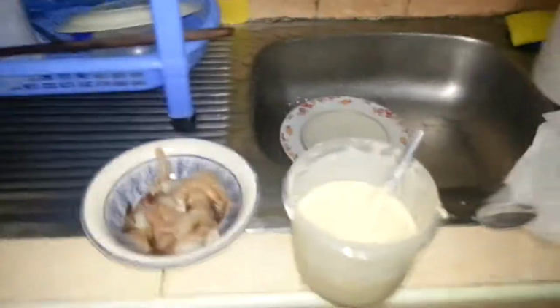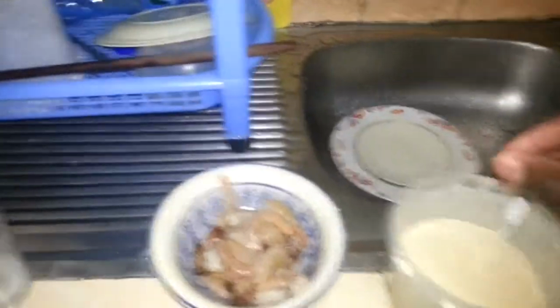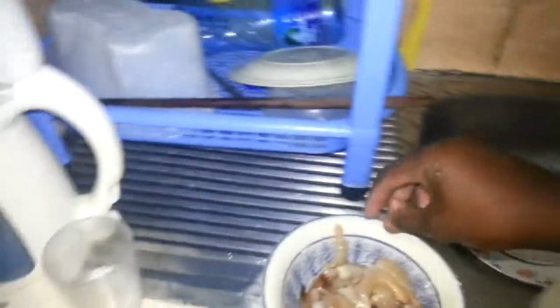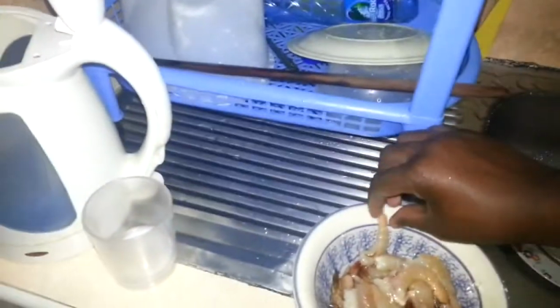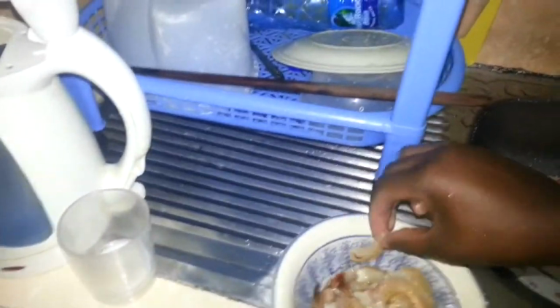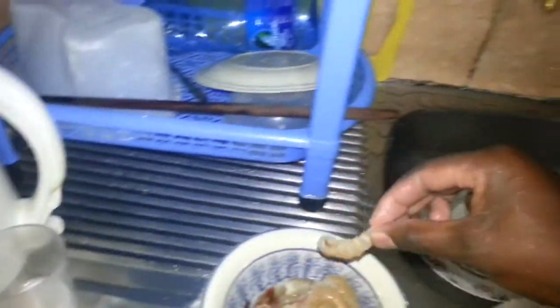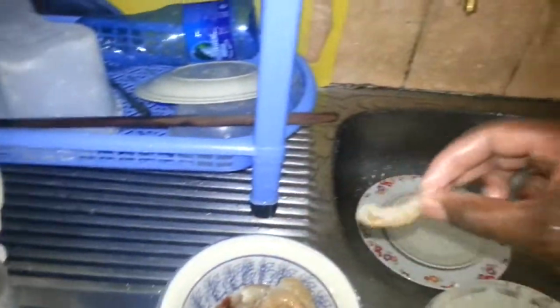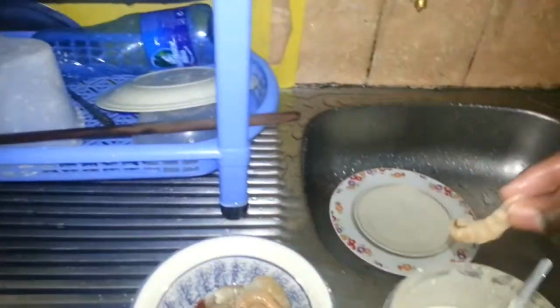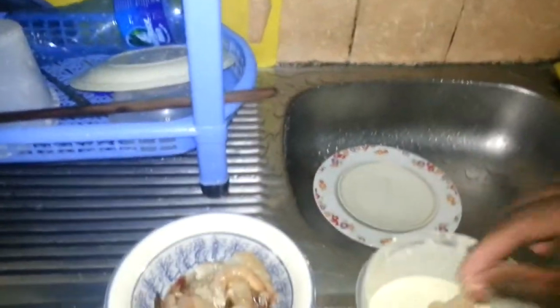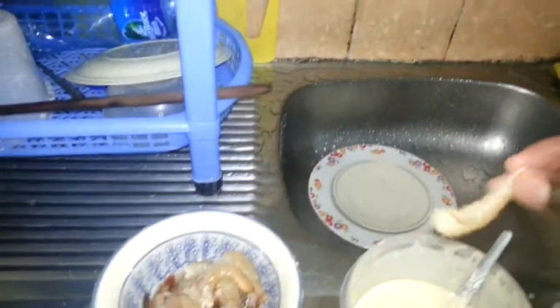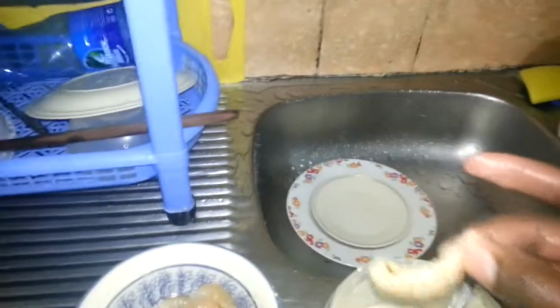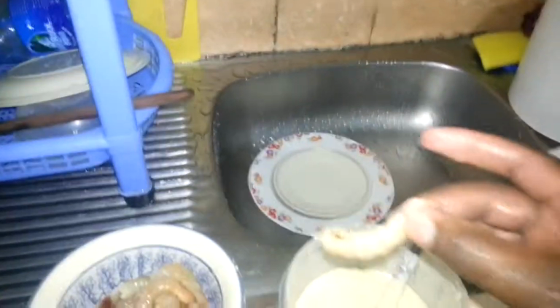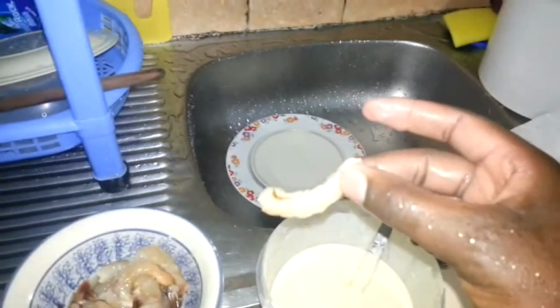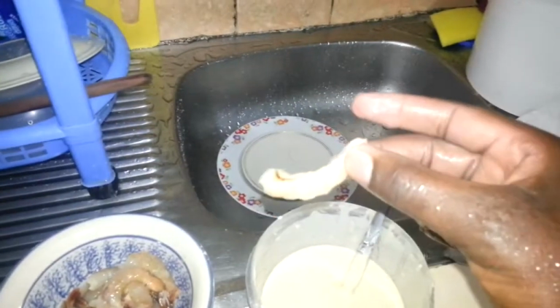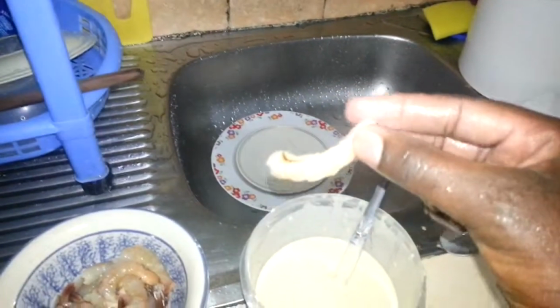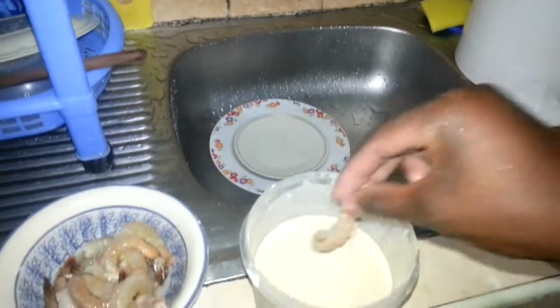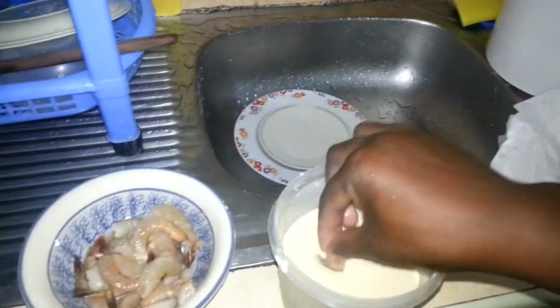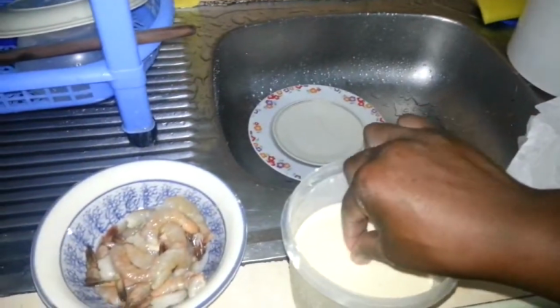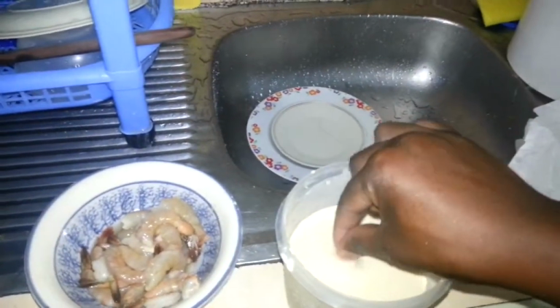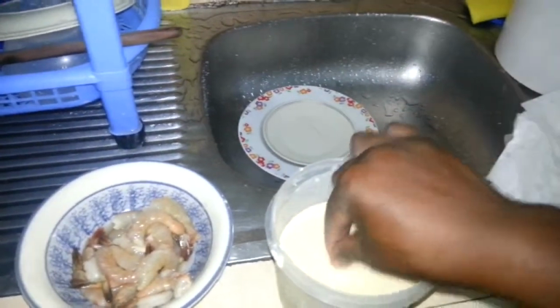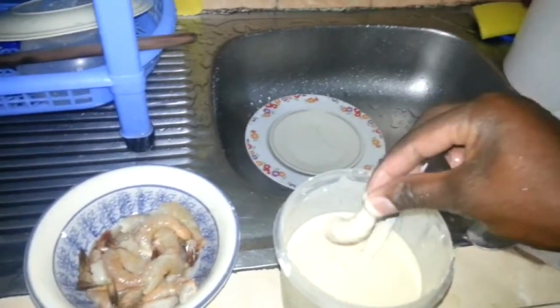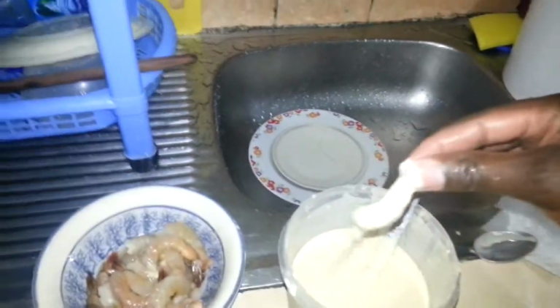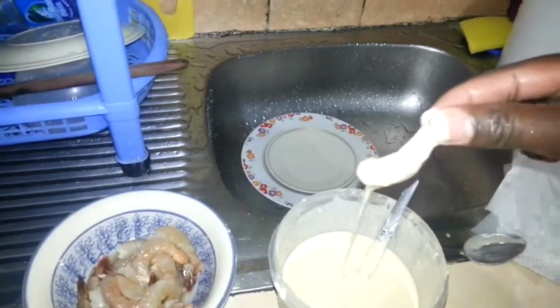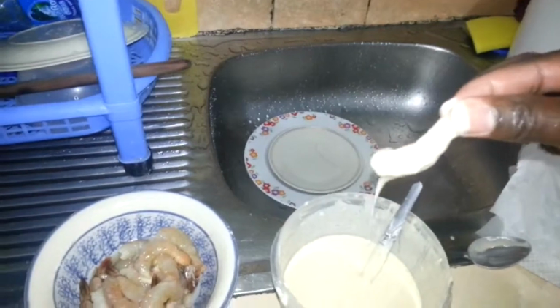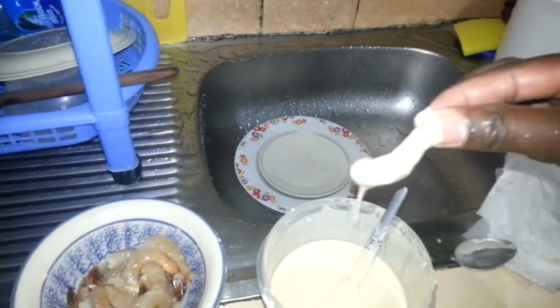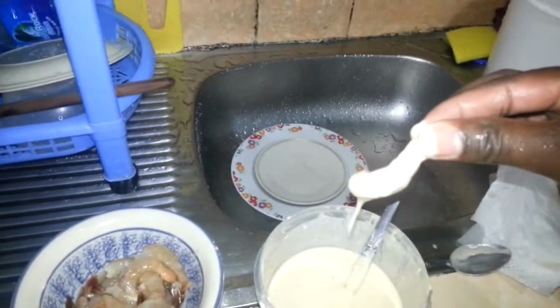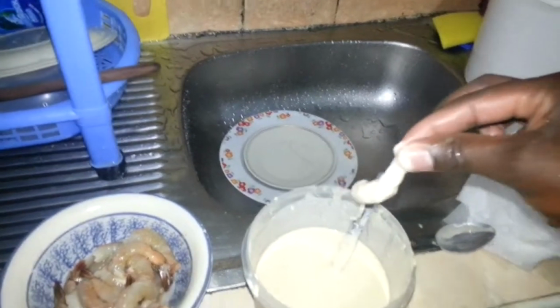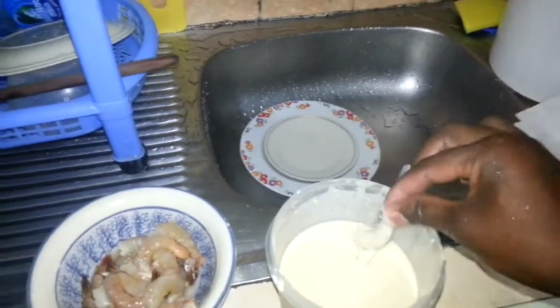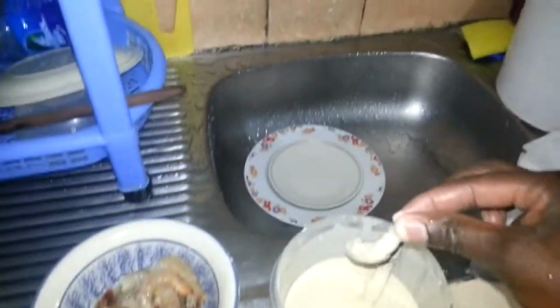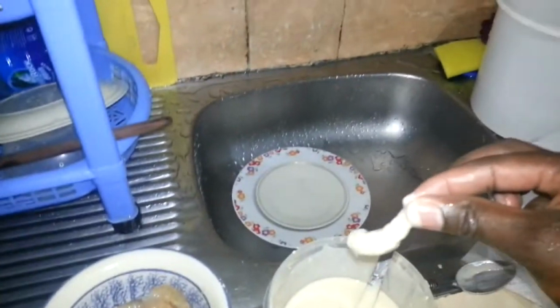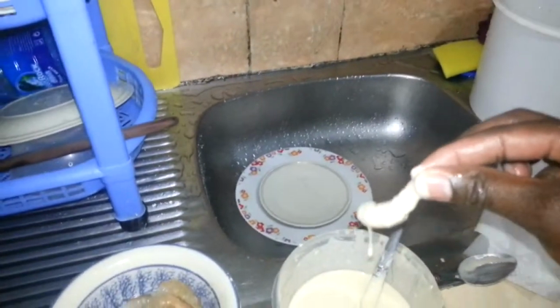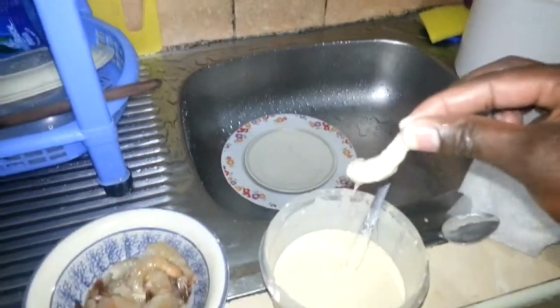The reason why you have to retain the tail is to be a bit neat. Because if the tail is not there, like for this one, when you dip it, your hand will end up getting the flour.